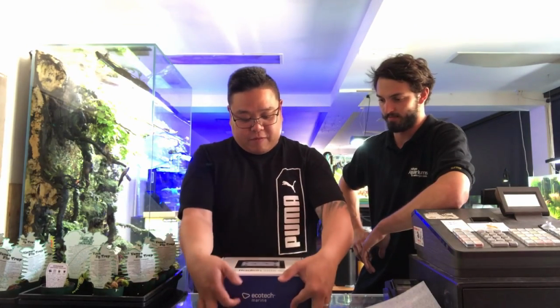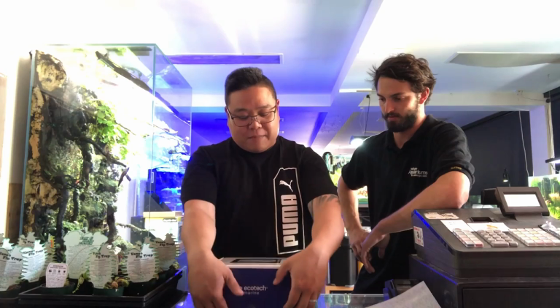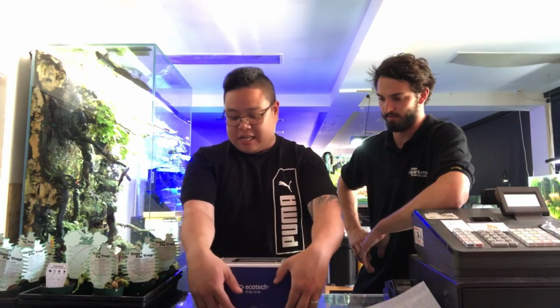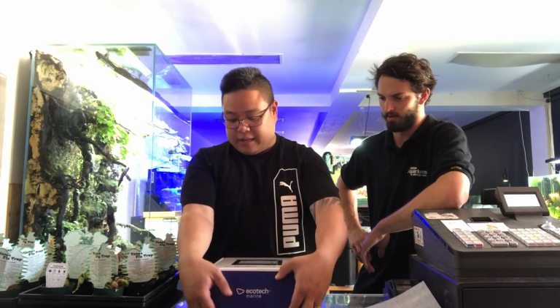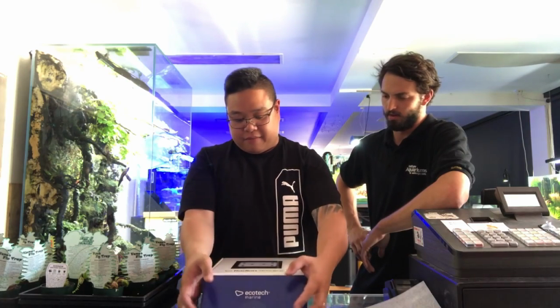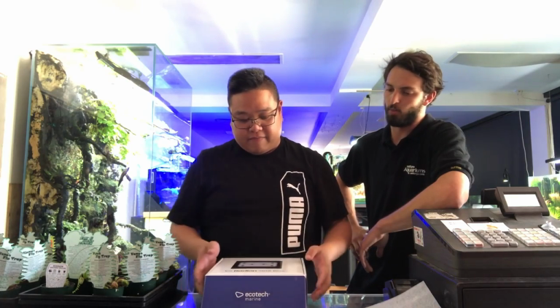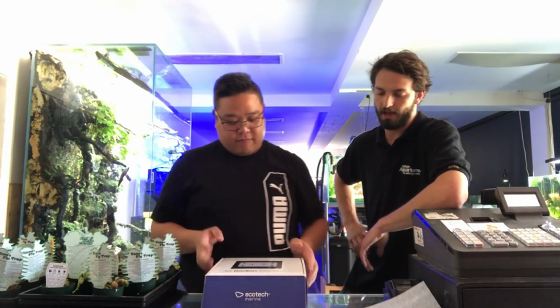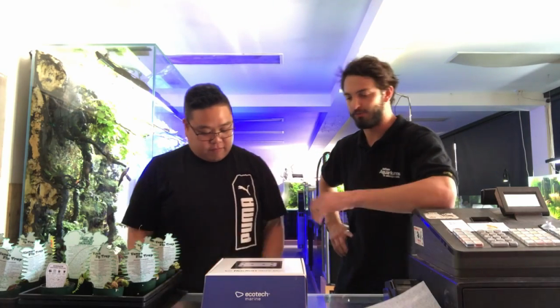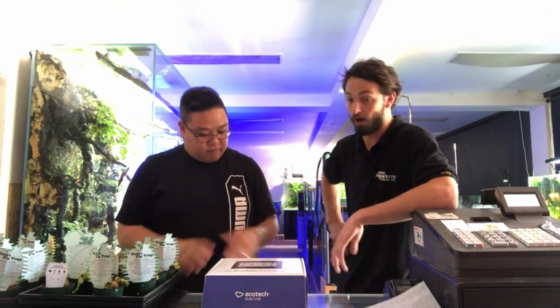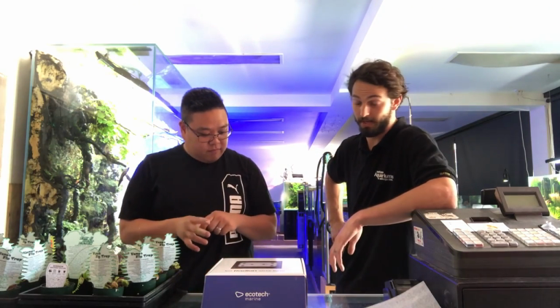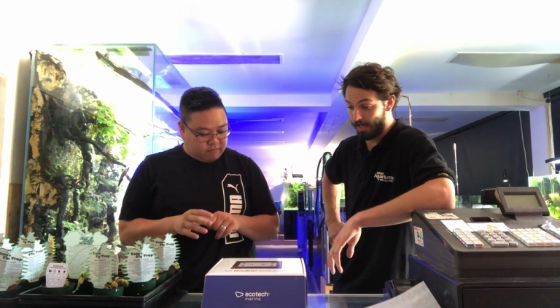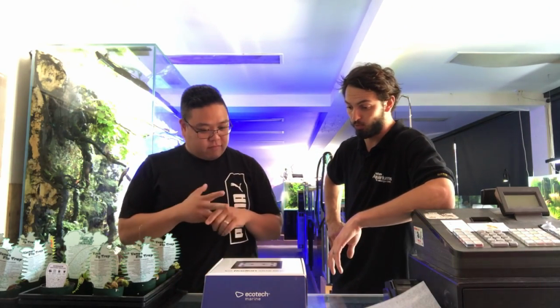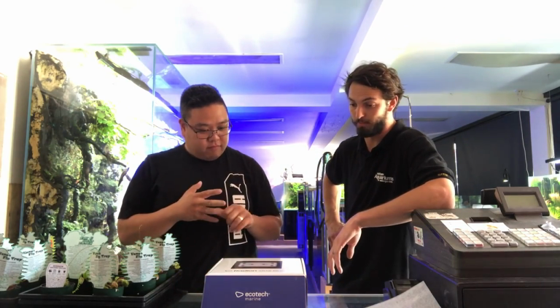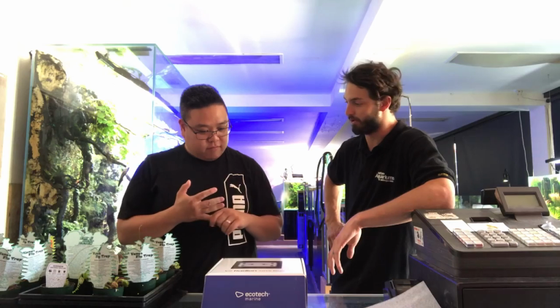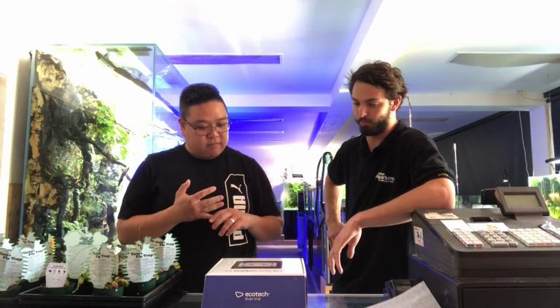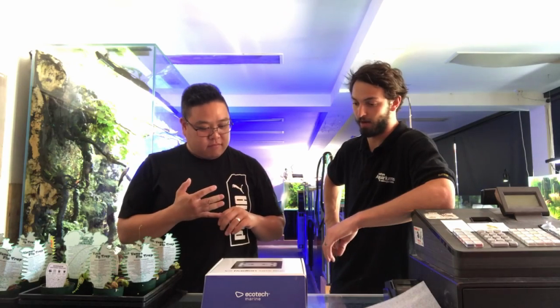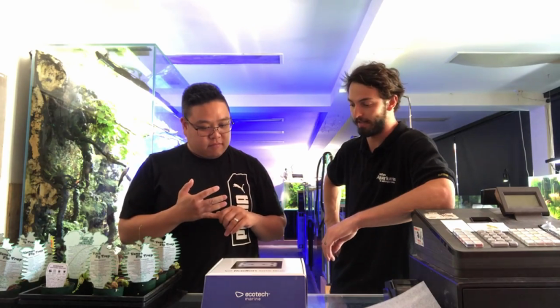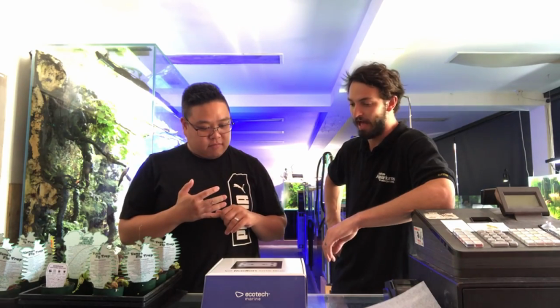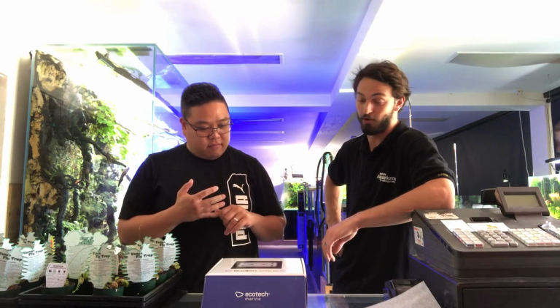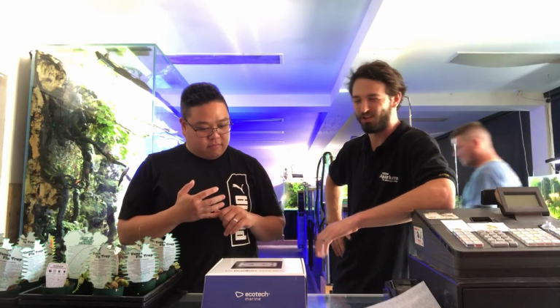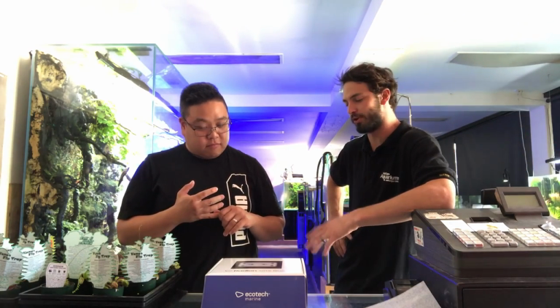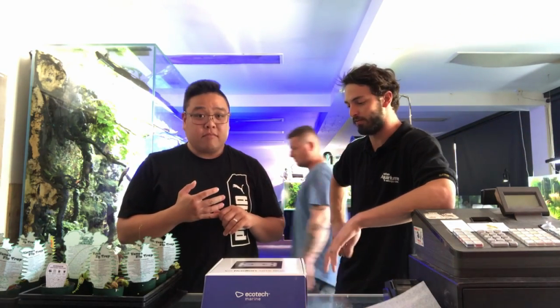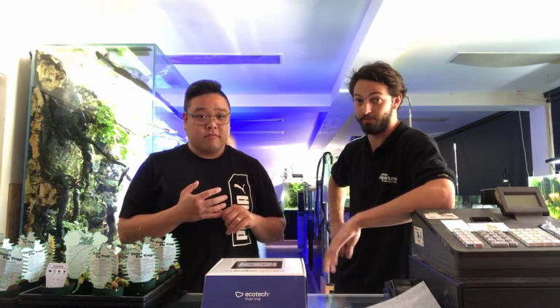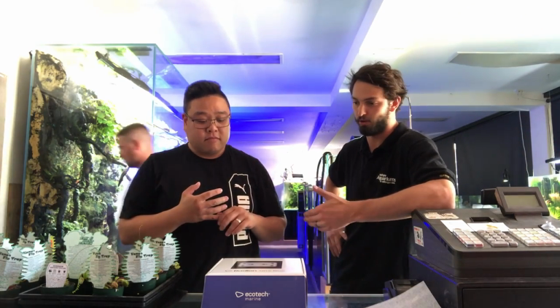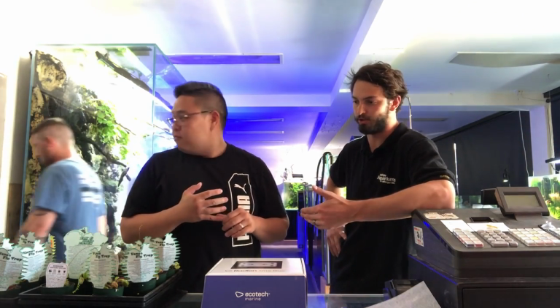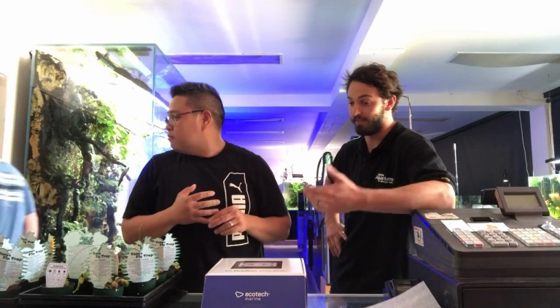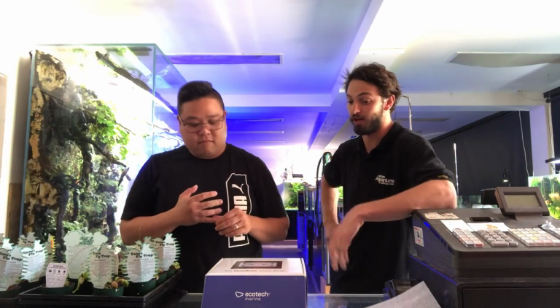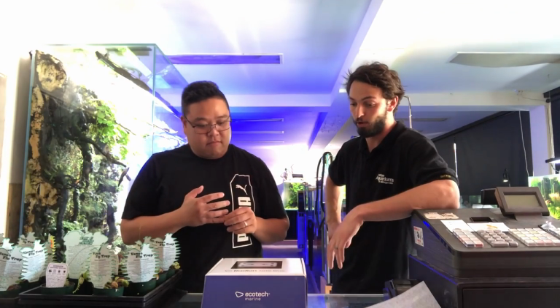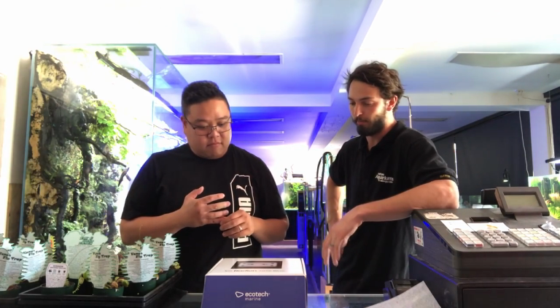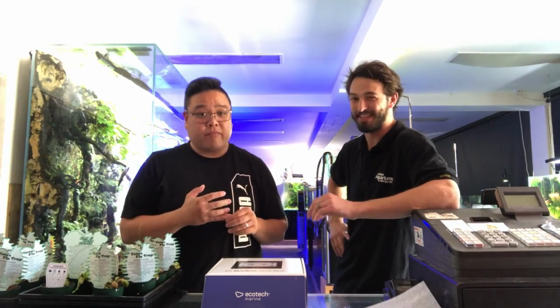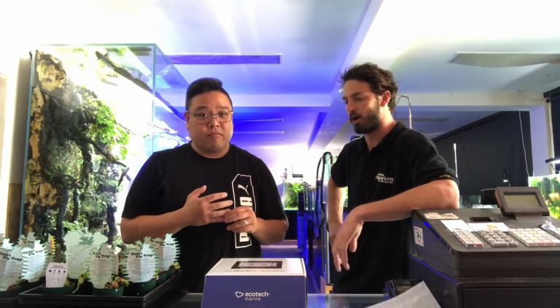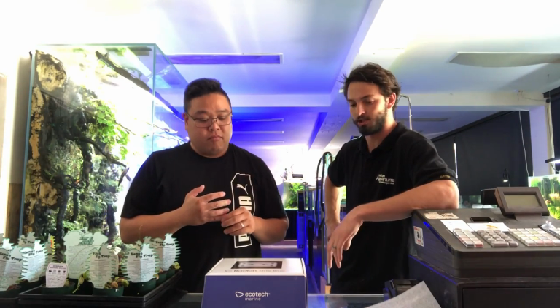What are these going to be priced at, James, for the XR15? We don't have set pricing on them yet — not until Monday, which the video will probably come out after that. They're going to be close to that of the XR15 Pro in the Gen 4 model, but we don't have exact pricing just yet.